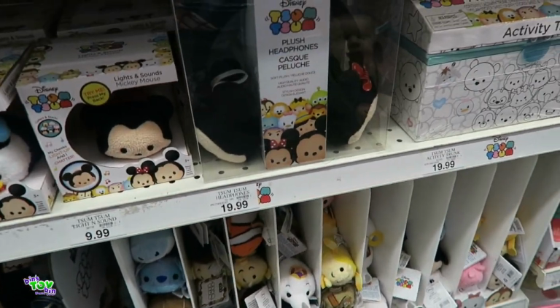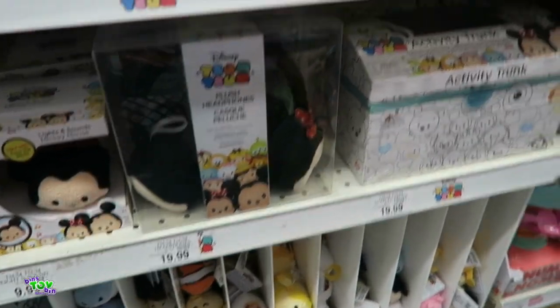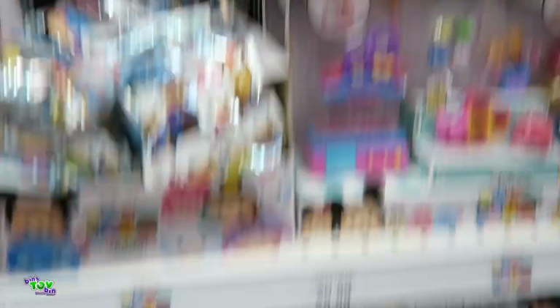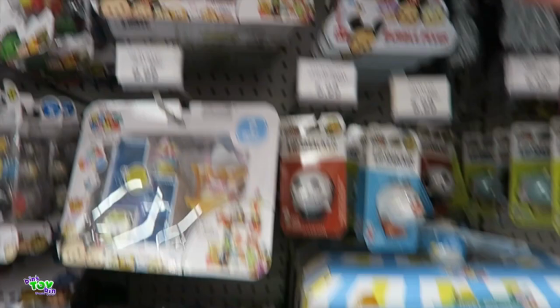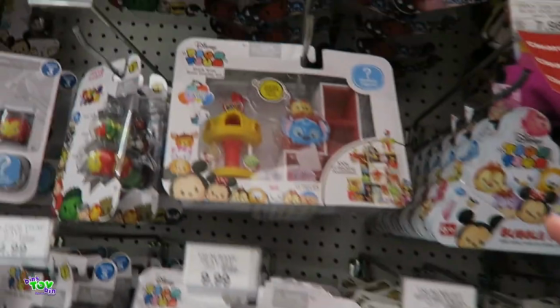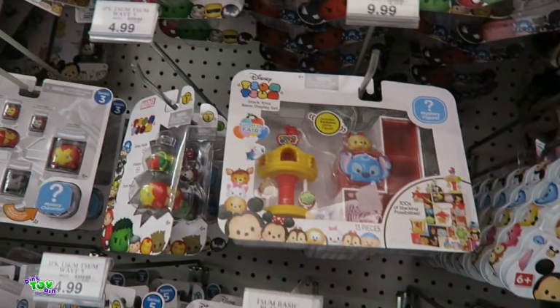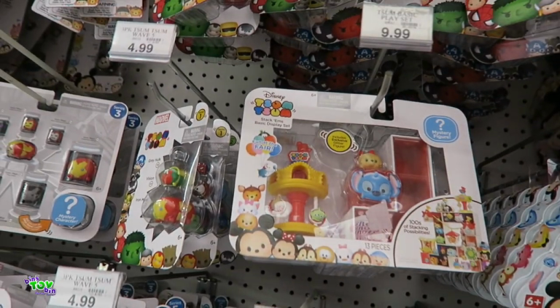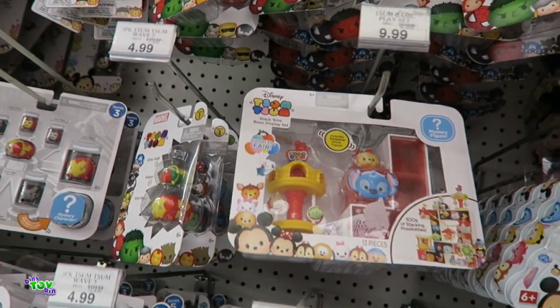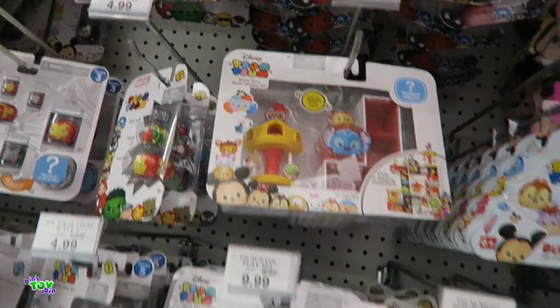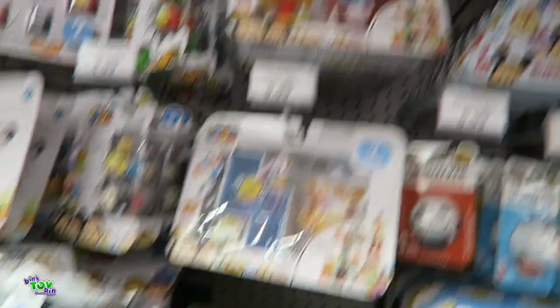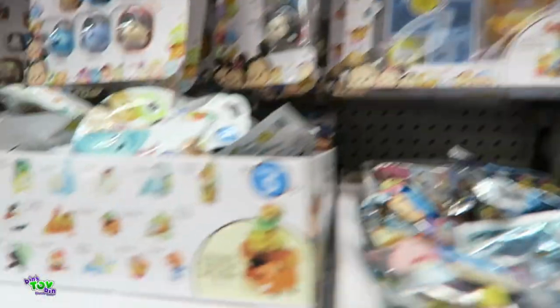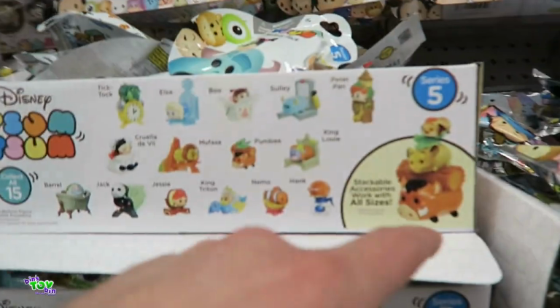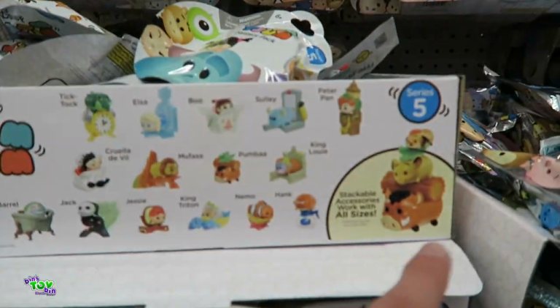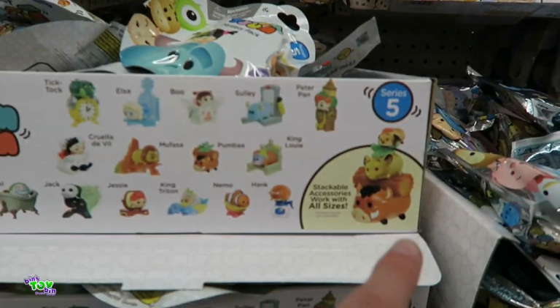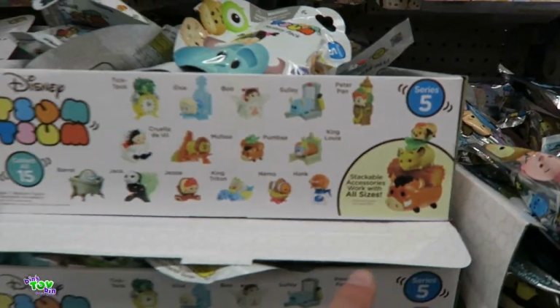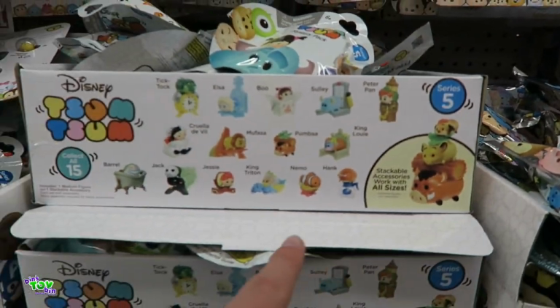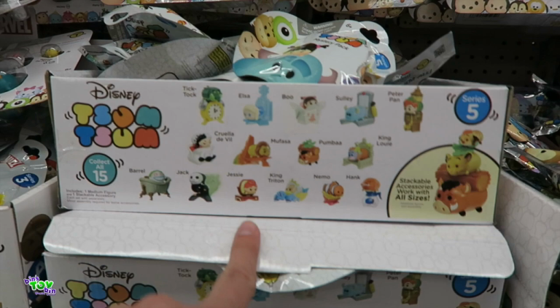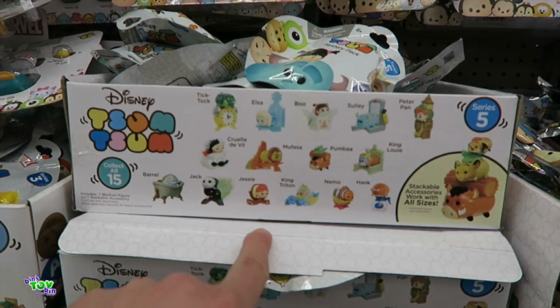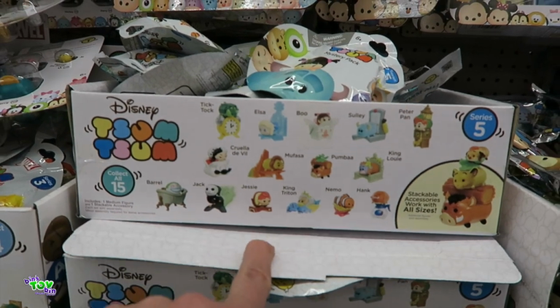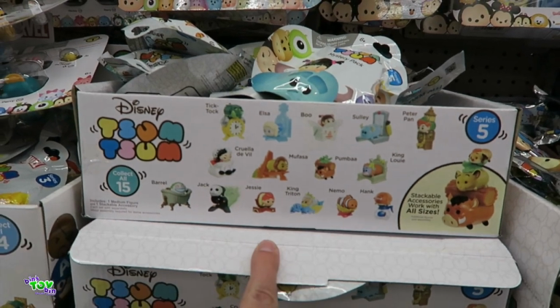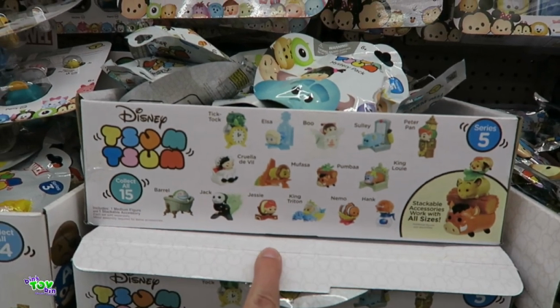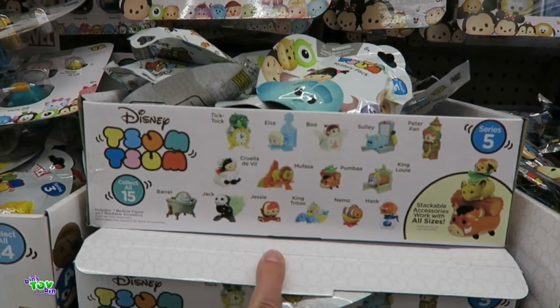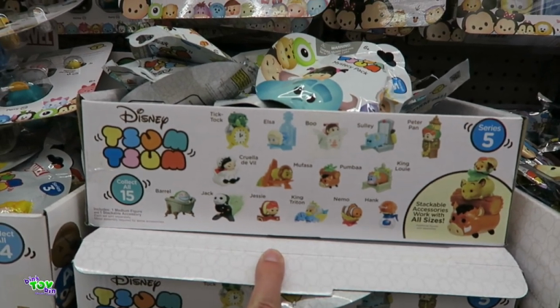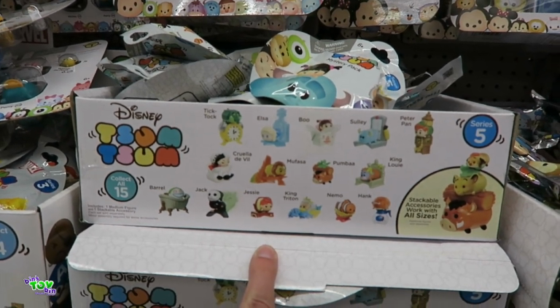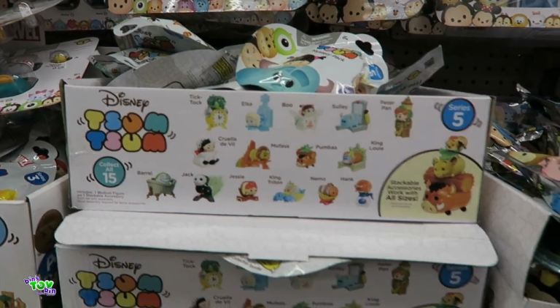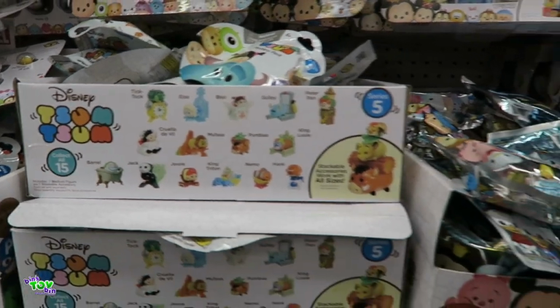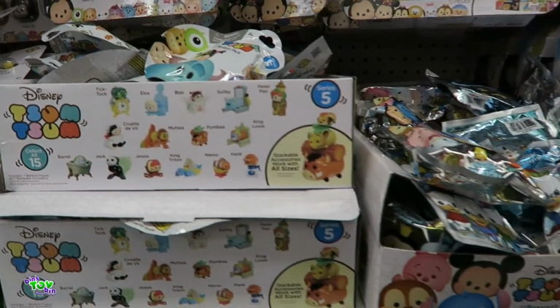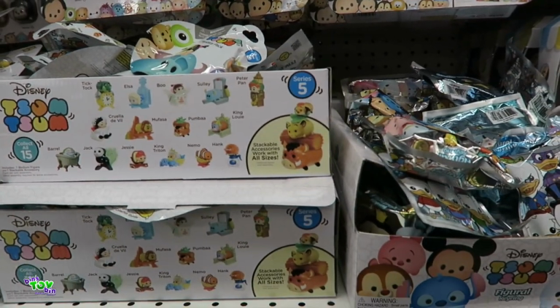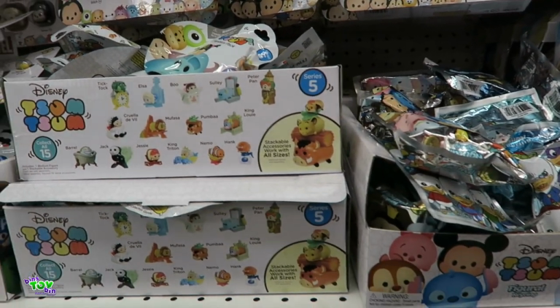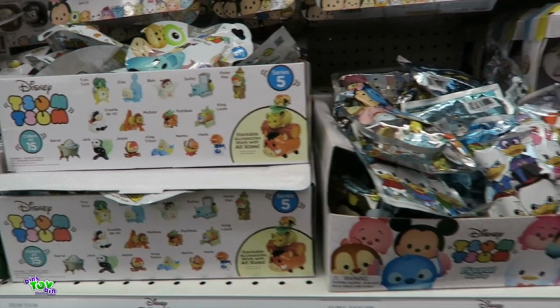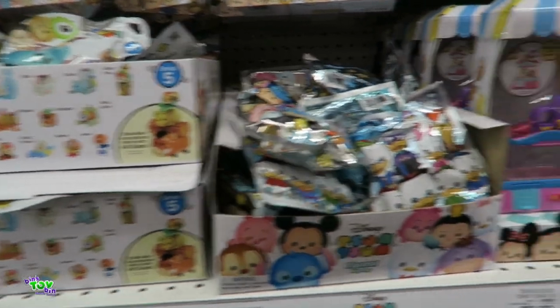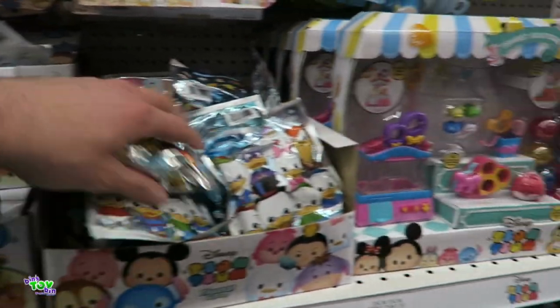Oh my gosh, look at that. You really want to feel behind. Series 5. I think we may have seen them before — TikTok and Boo. Those are pretty neat, huh?